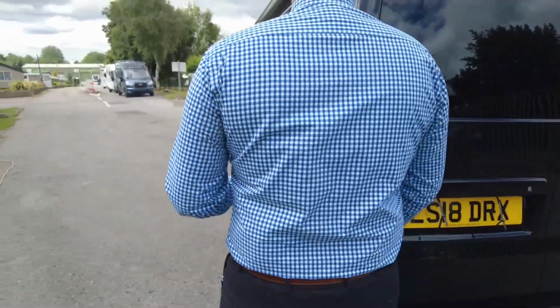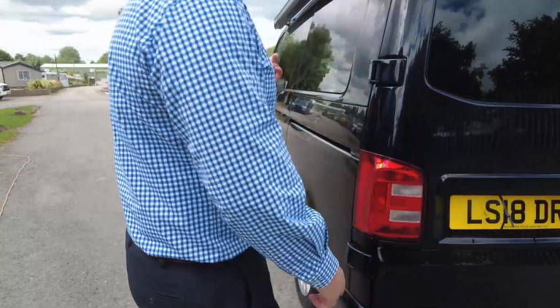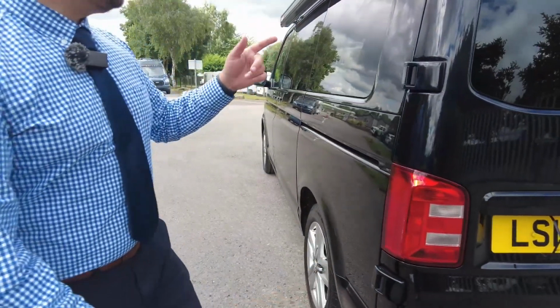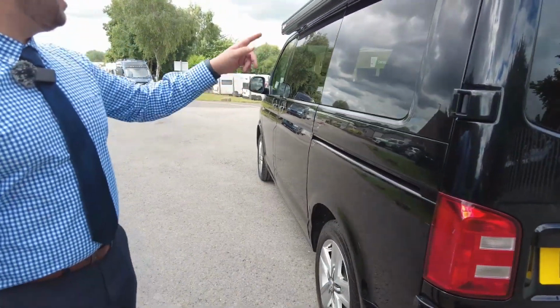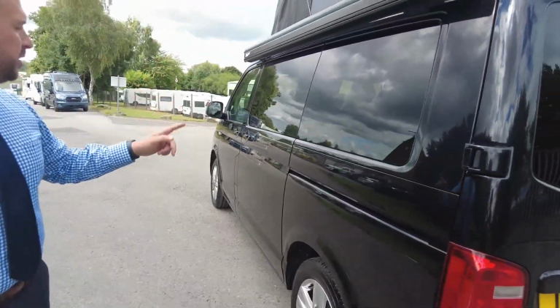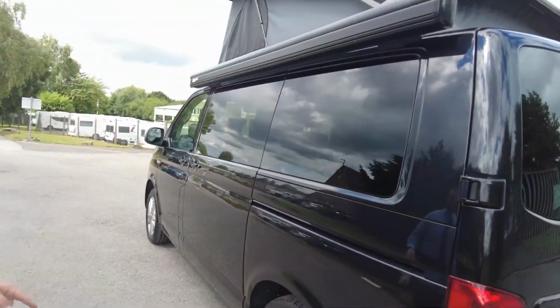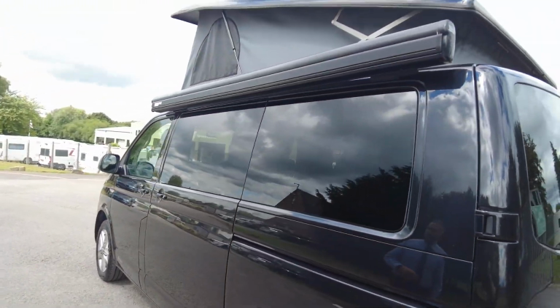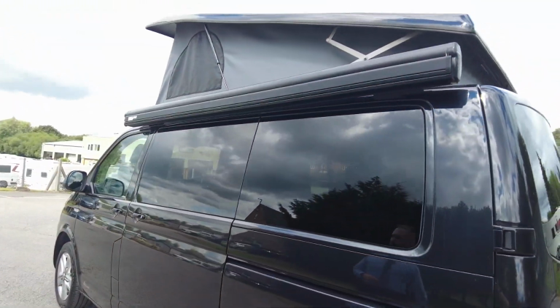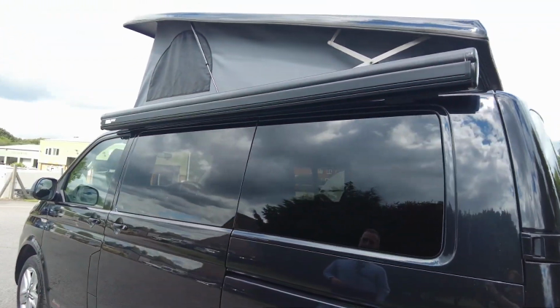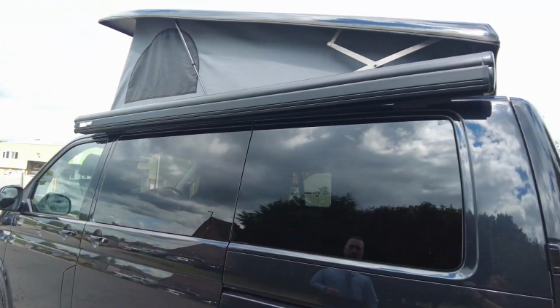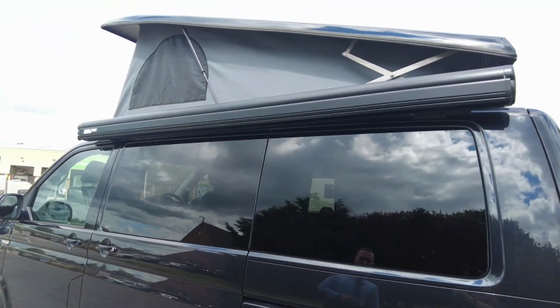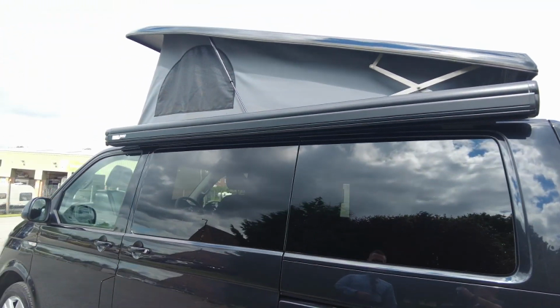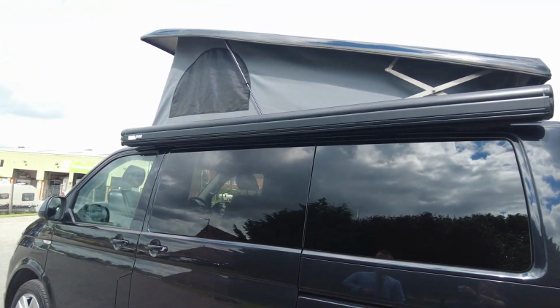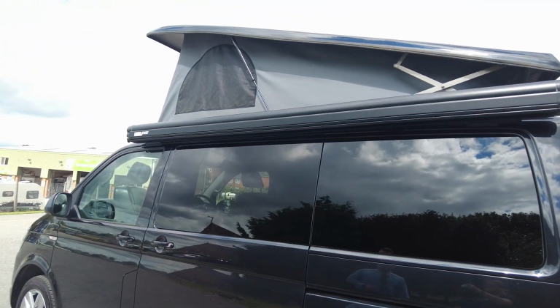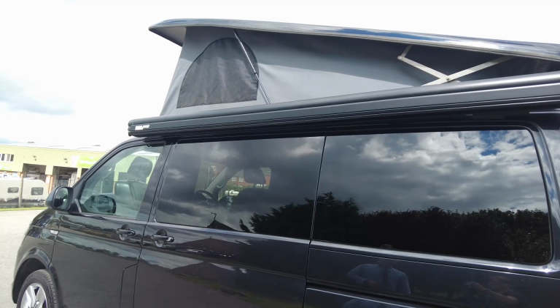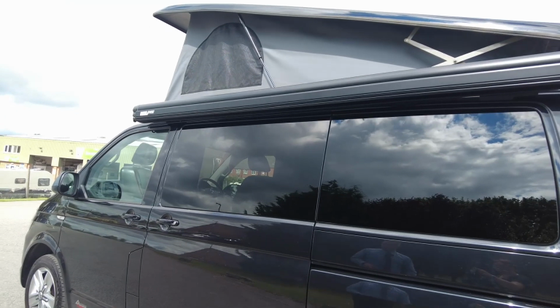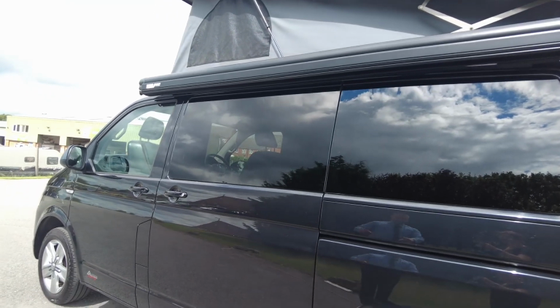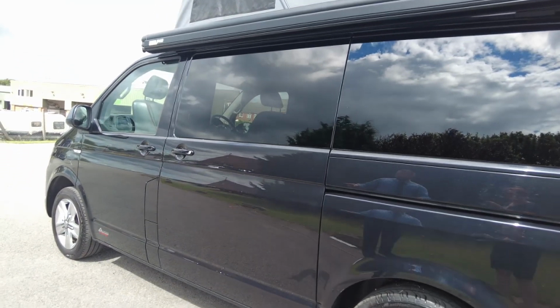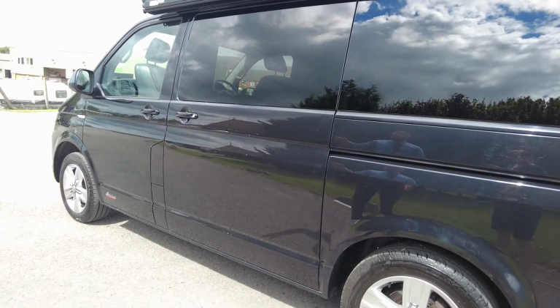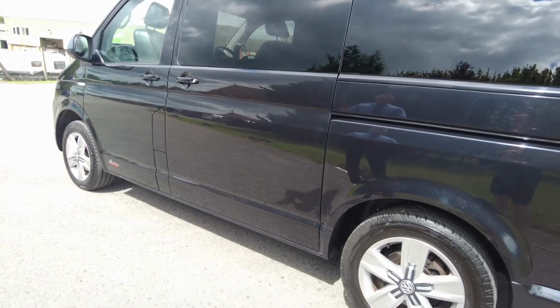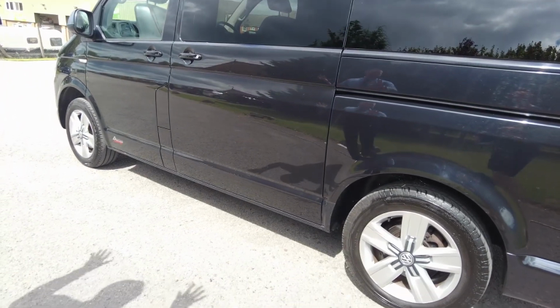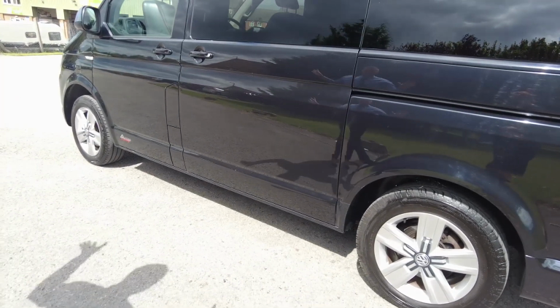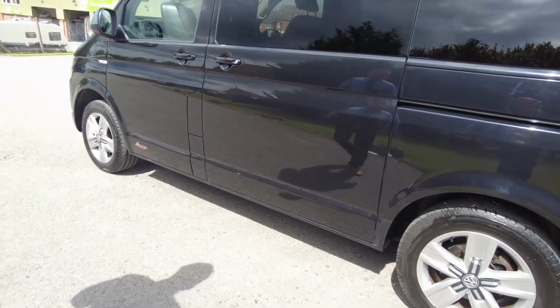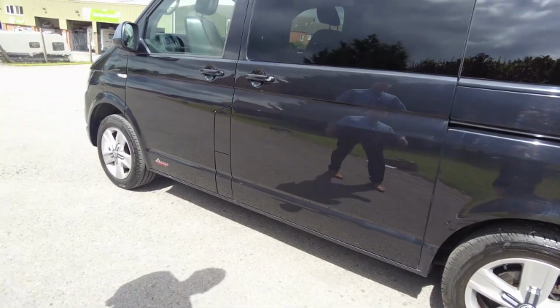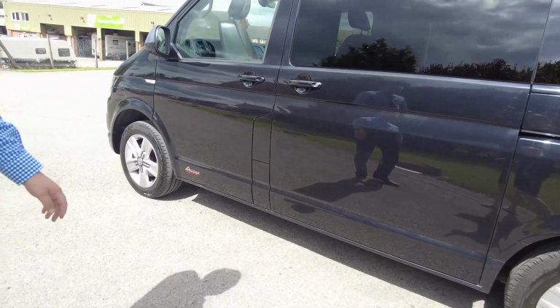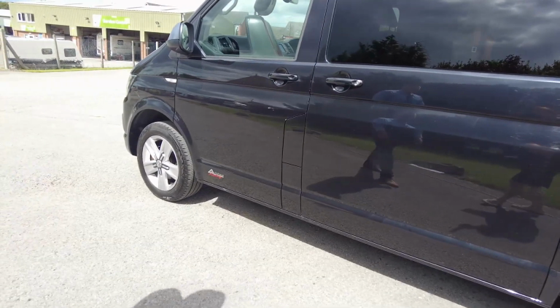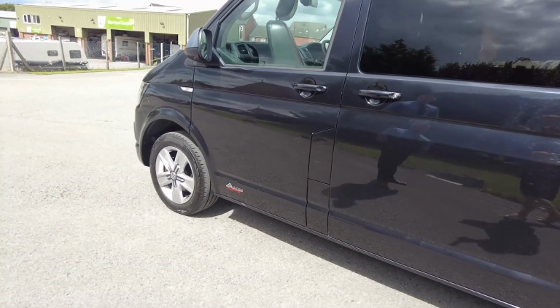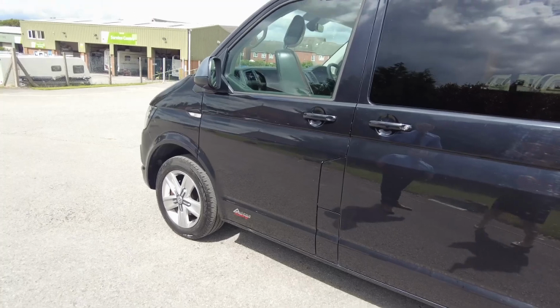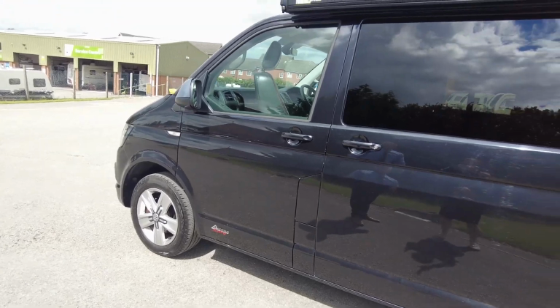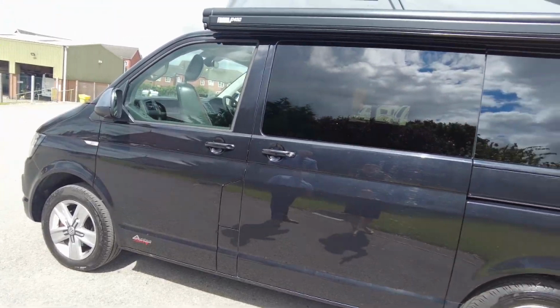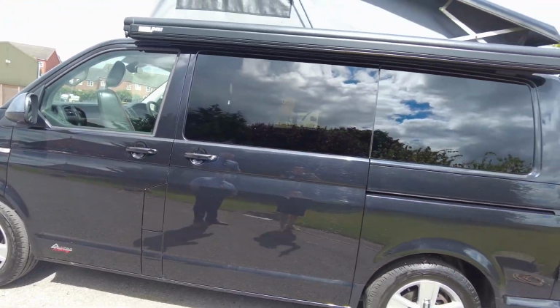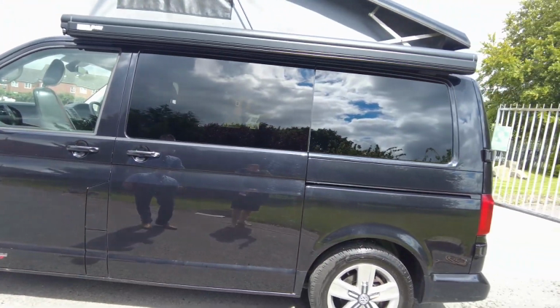Round onto the passenger side — starting at the top we've got a full-length Fiamma wind-out canopy. You can see the alloy wheels; it's not too many decals or anything like that, it looks really nice and discreet.